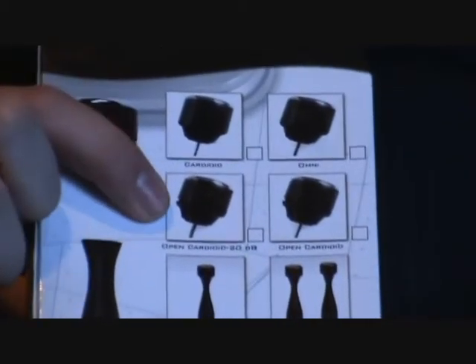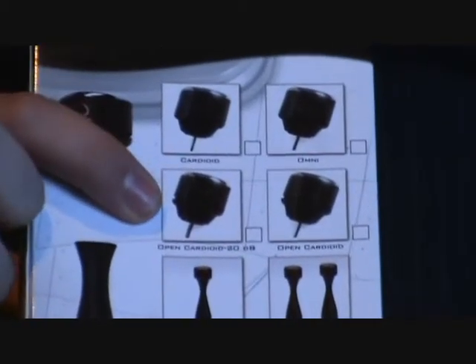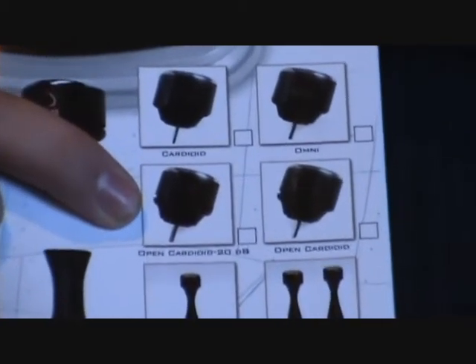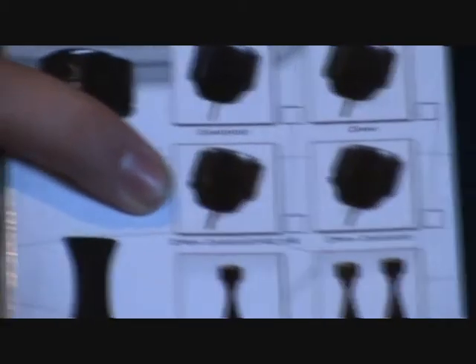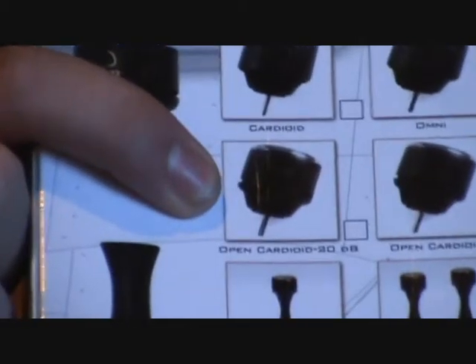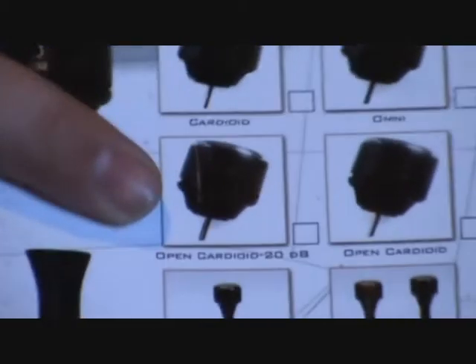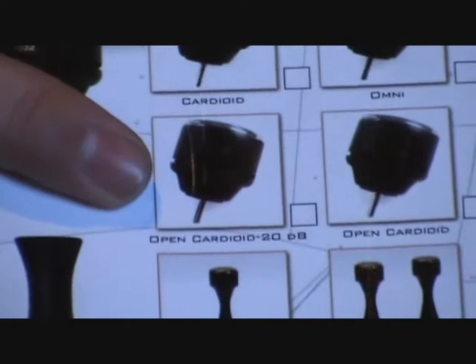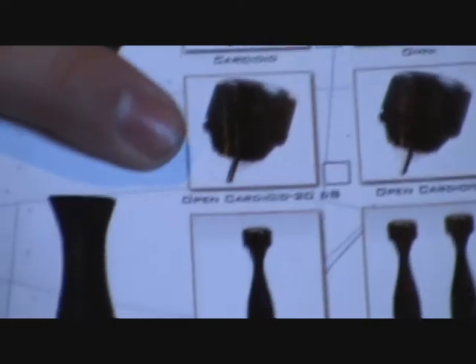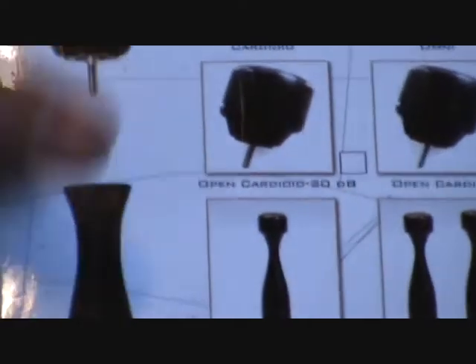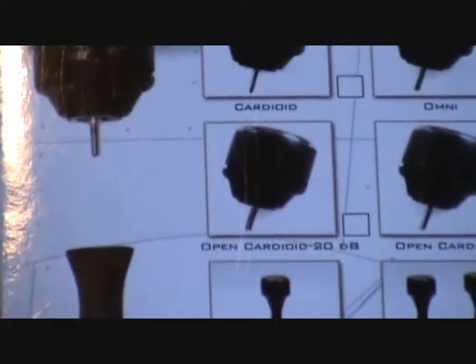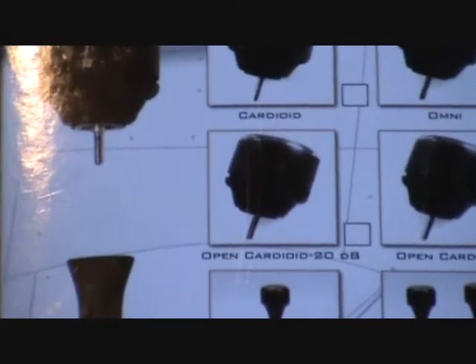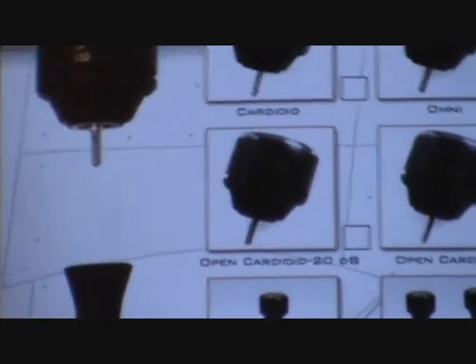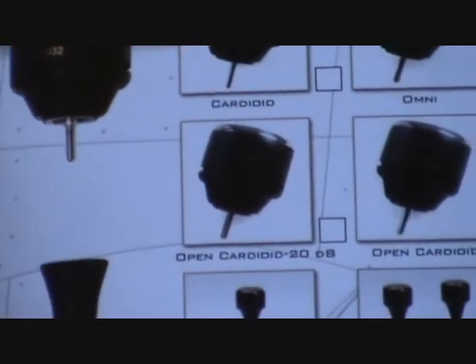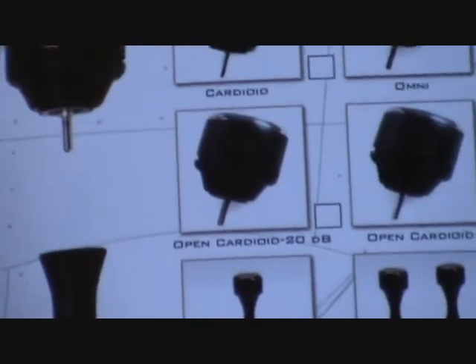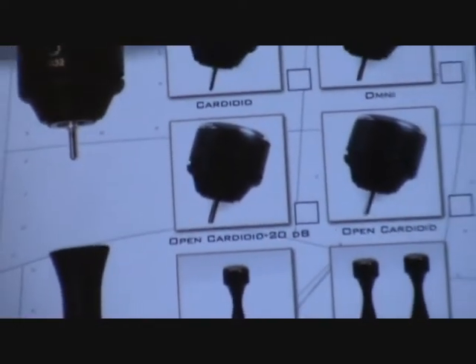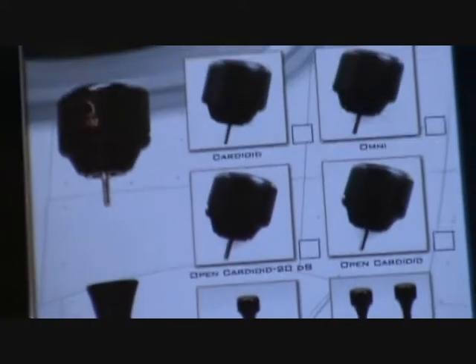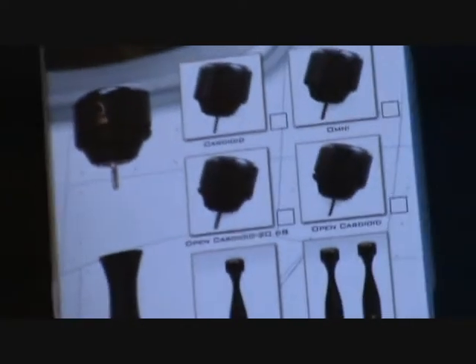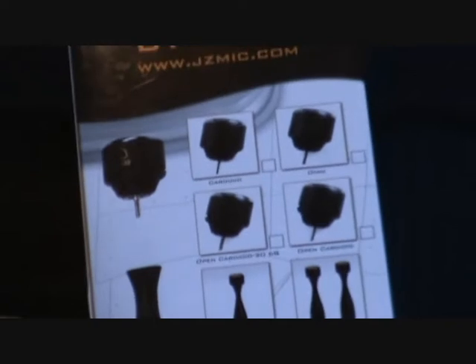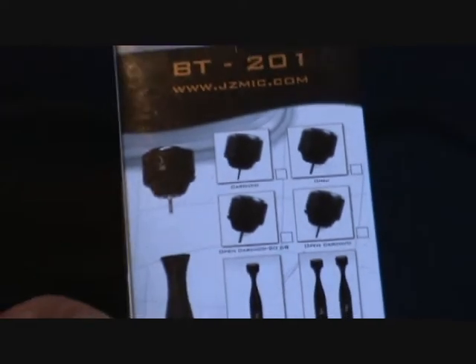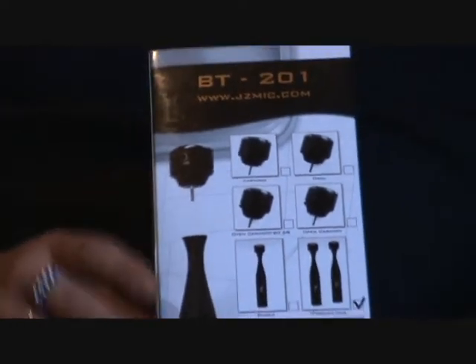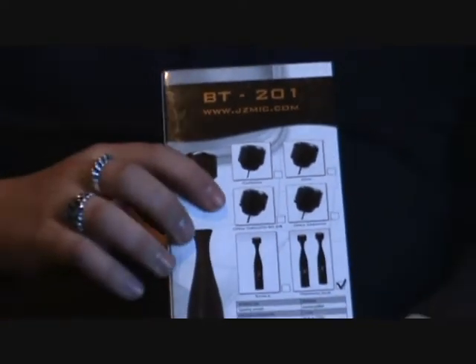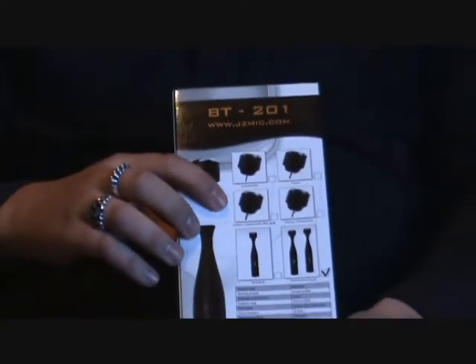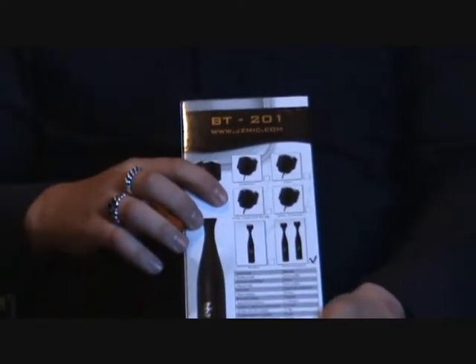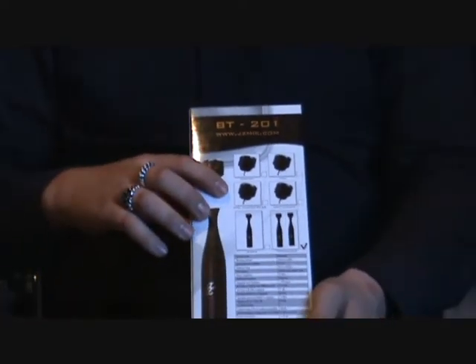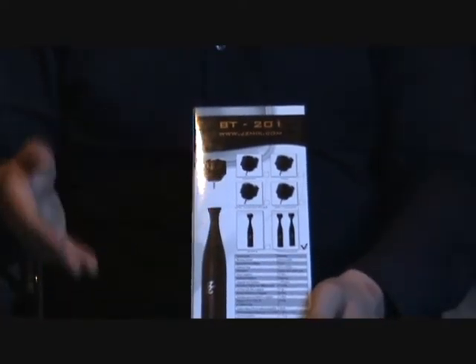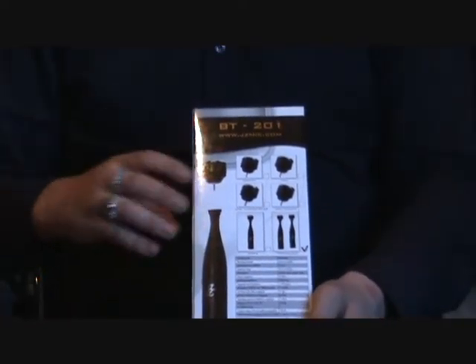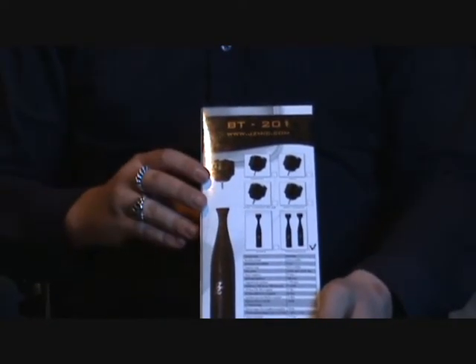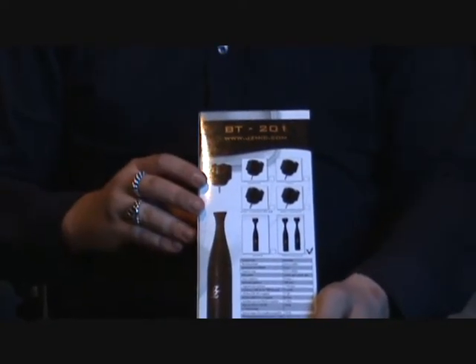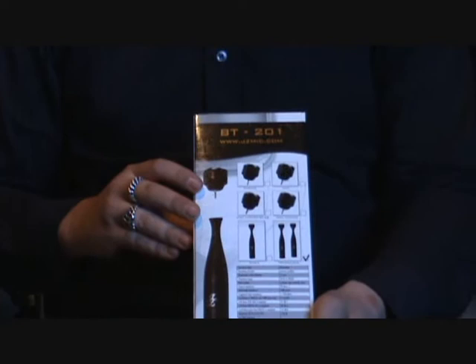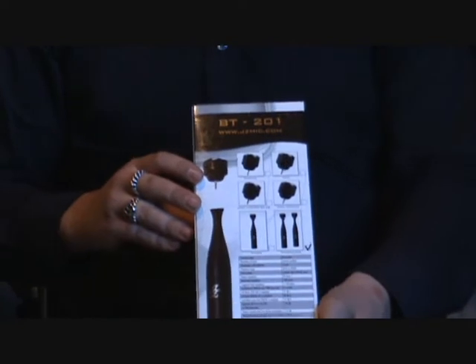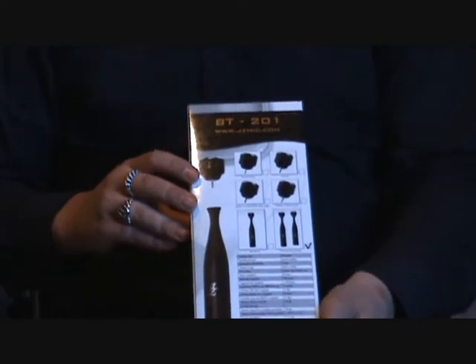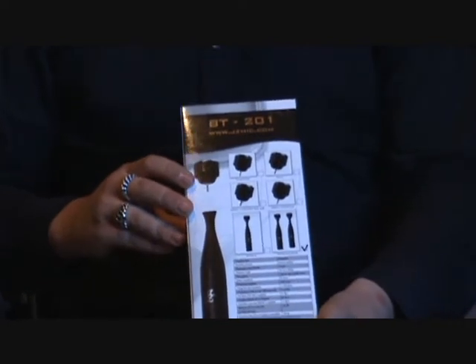We also have a fourth optional head for use with toms and snare drums where you have very loud SPL. It is a wide cardioid, or open cardioid head as we call it, with a minus 20 dB pad.